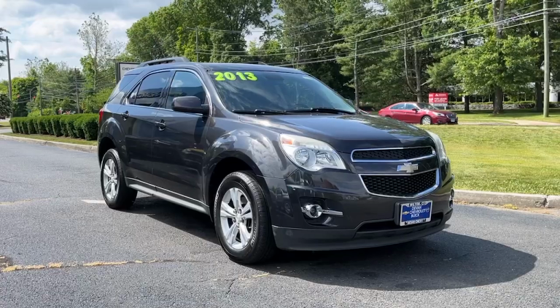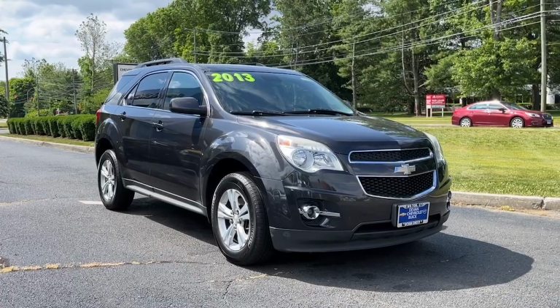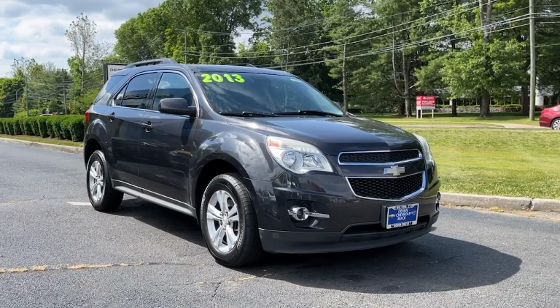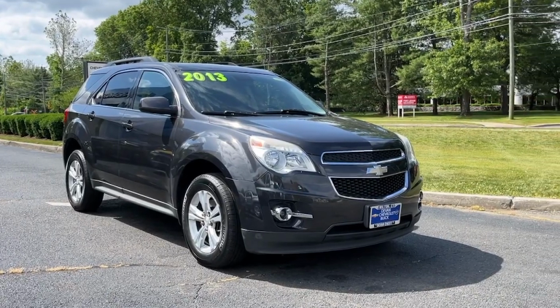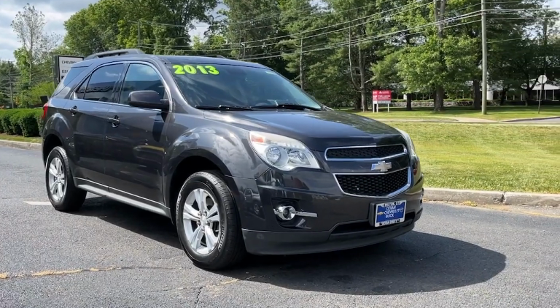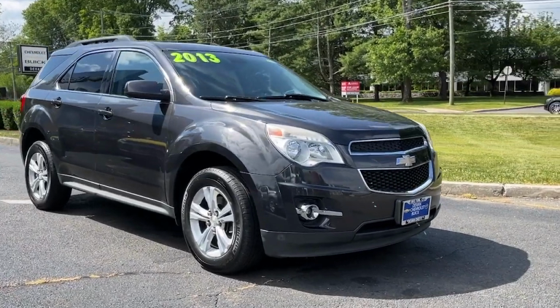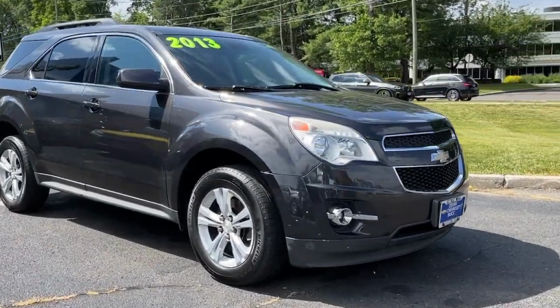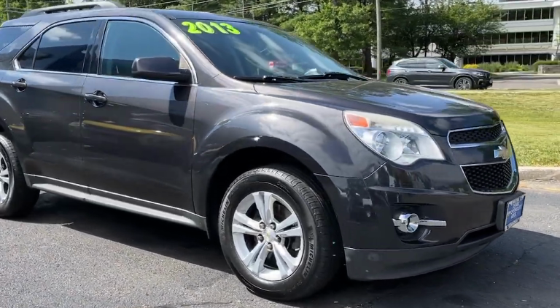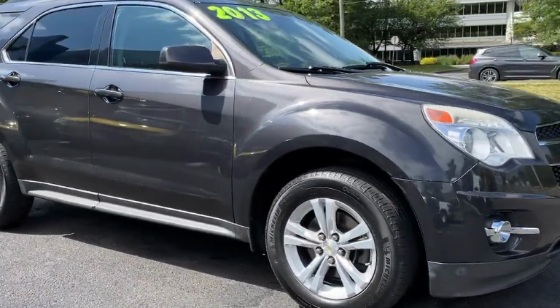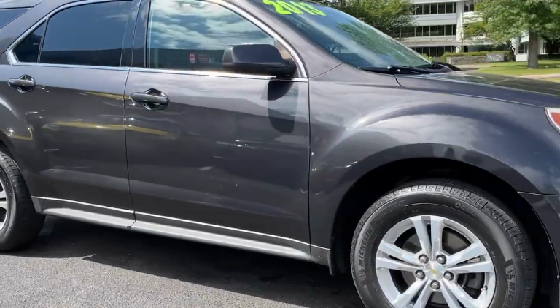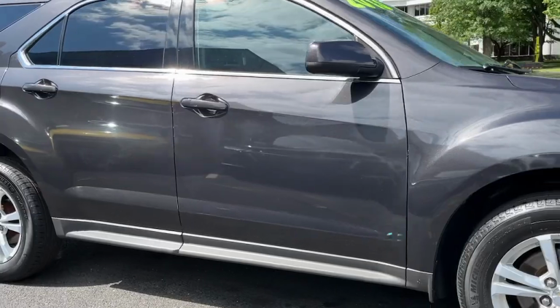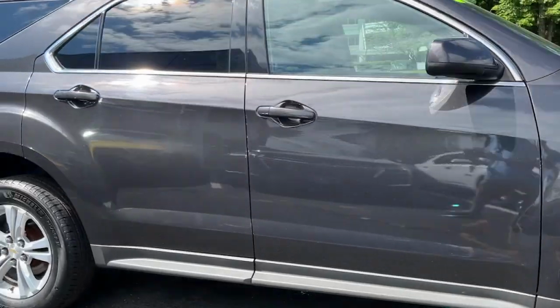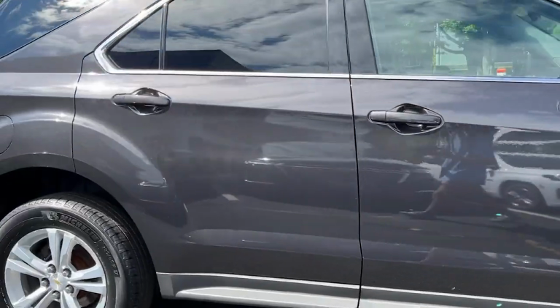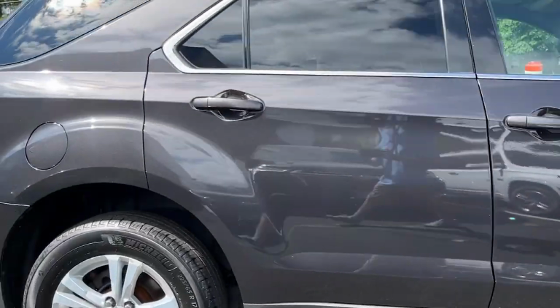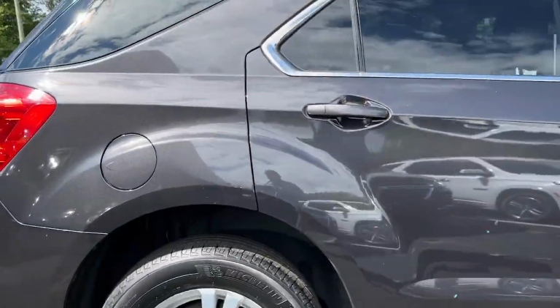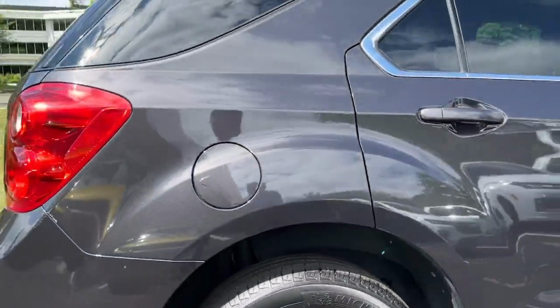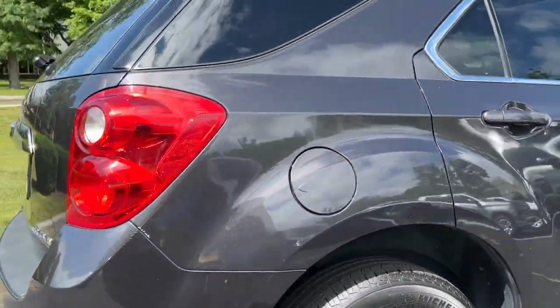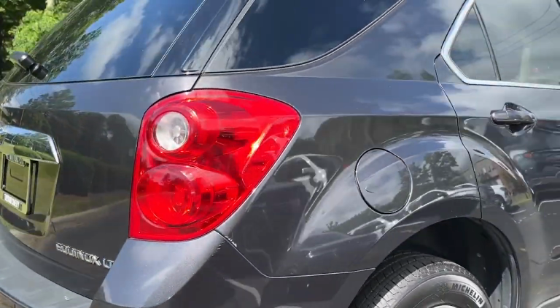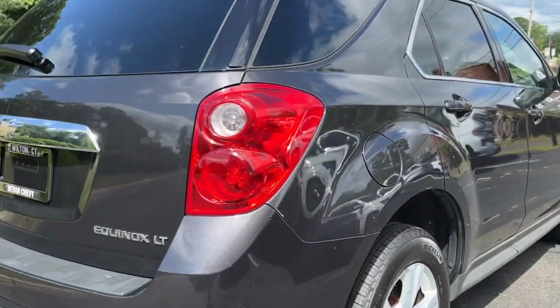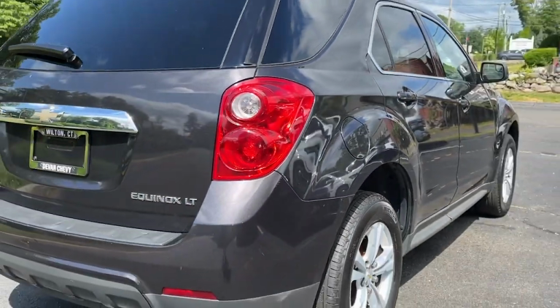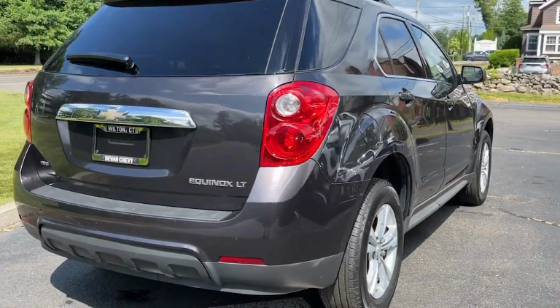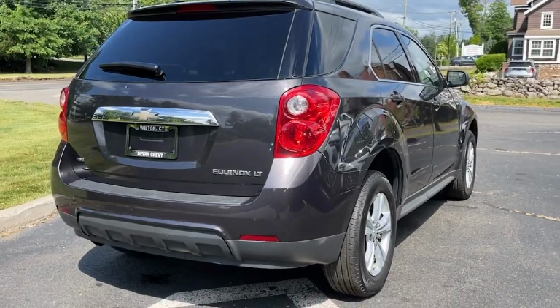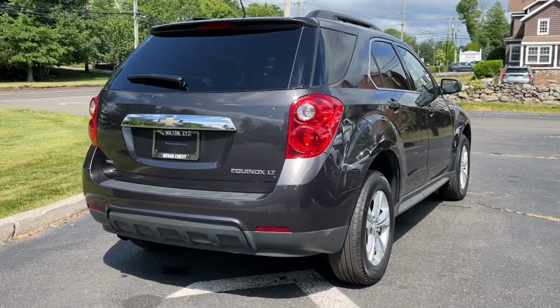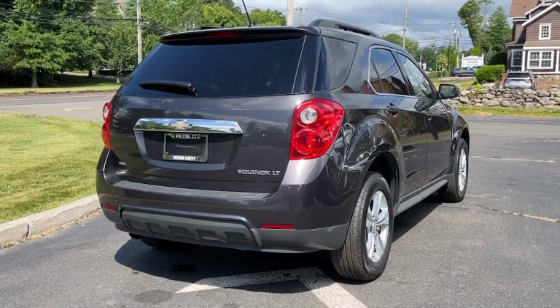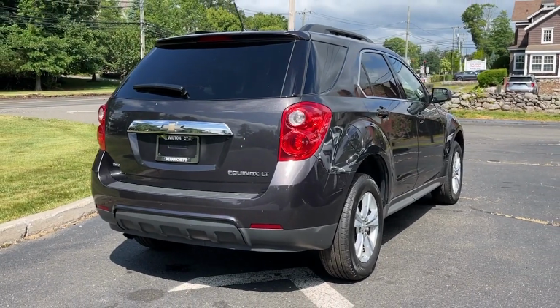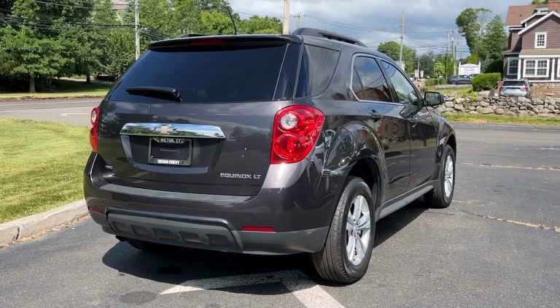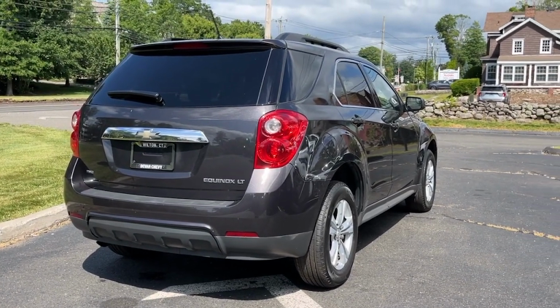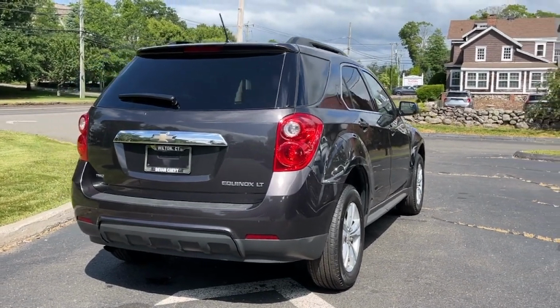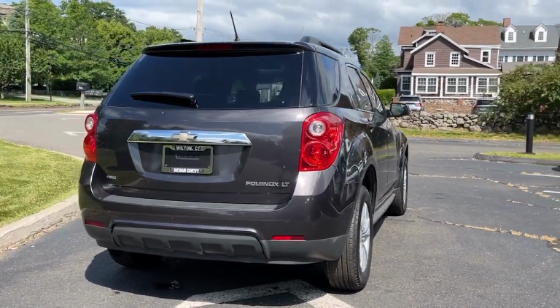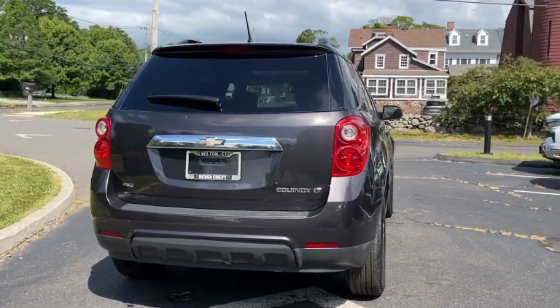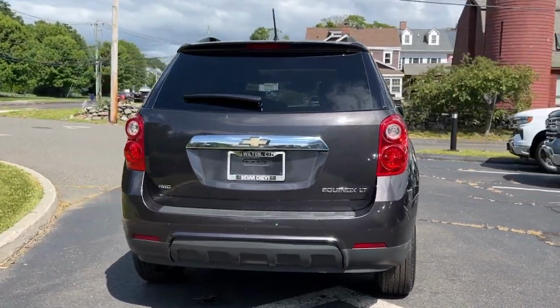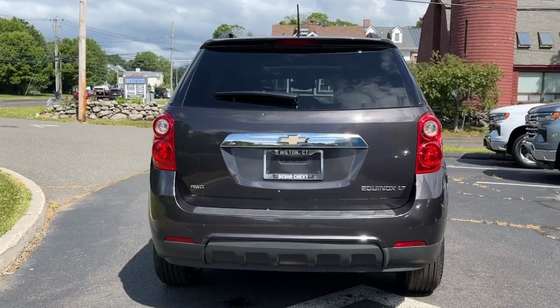Your next car could be the 2013 Chevrolet Equinox. With less than 120,000 miles on the odometer, this vehicle stands out from the rest. The Chevrolet Equinox — the small SUV with a big spirit of adventure.